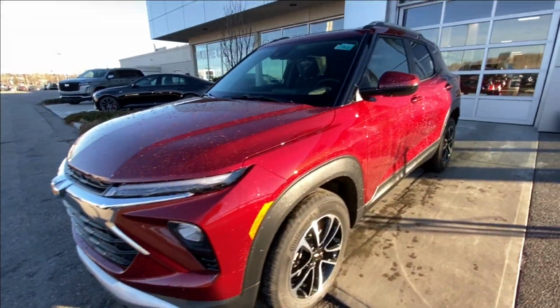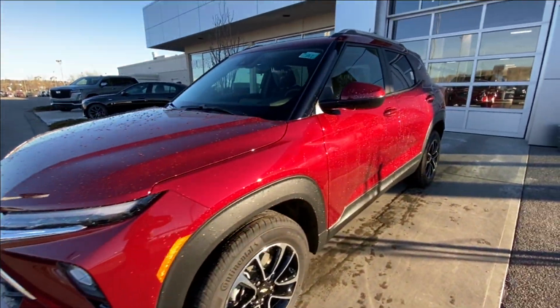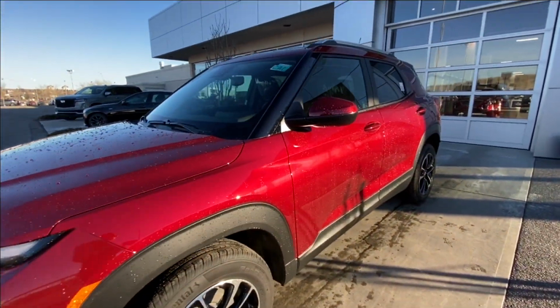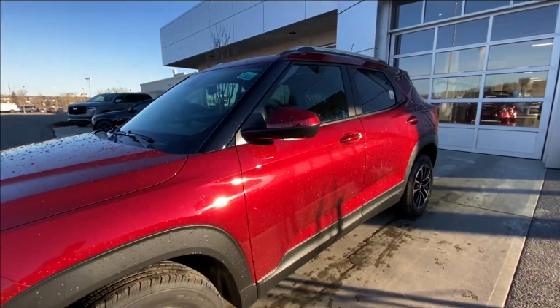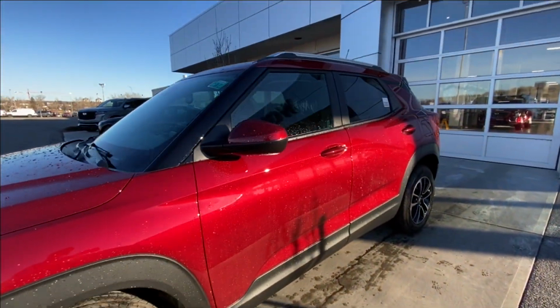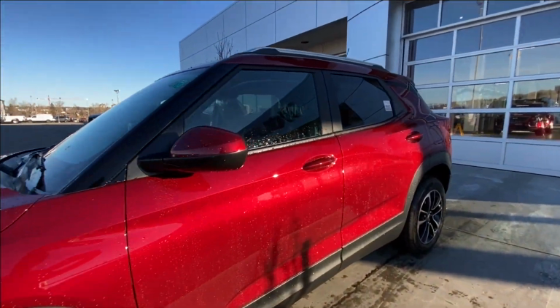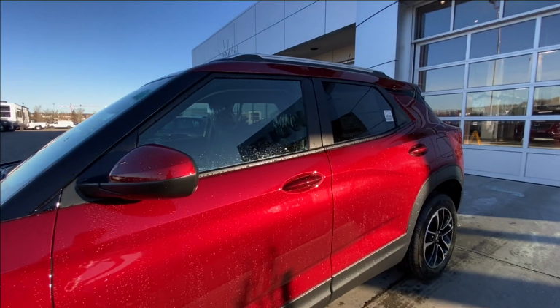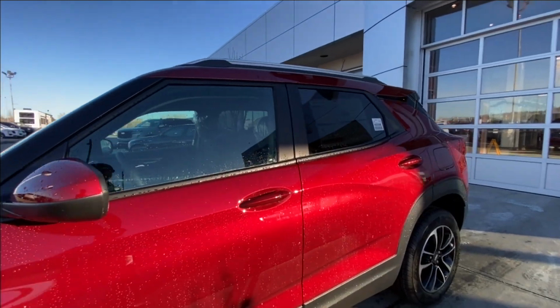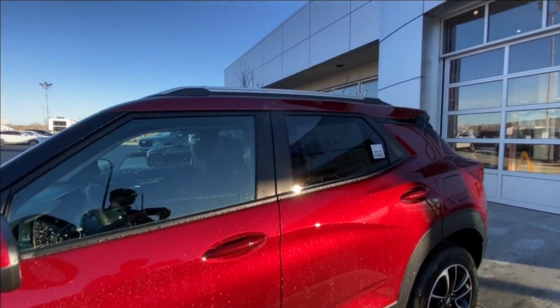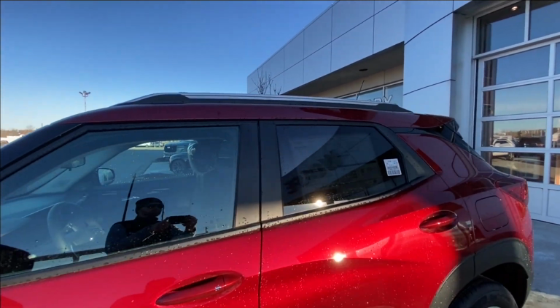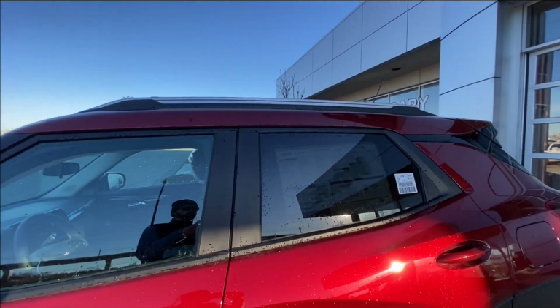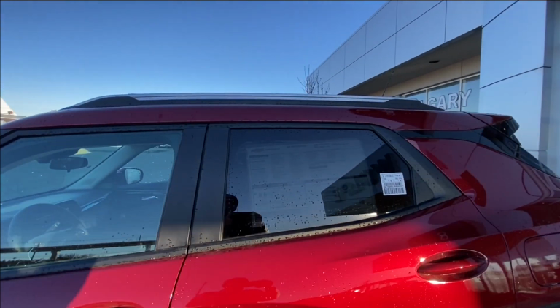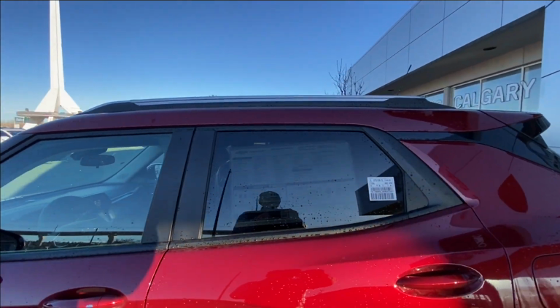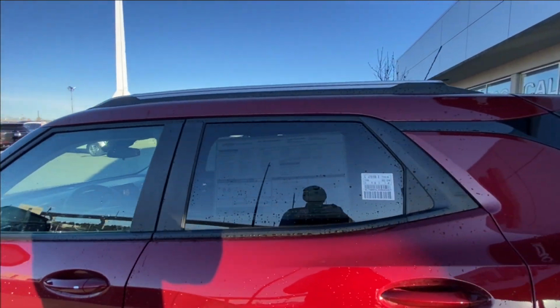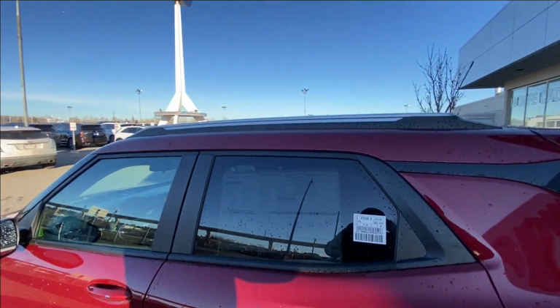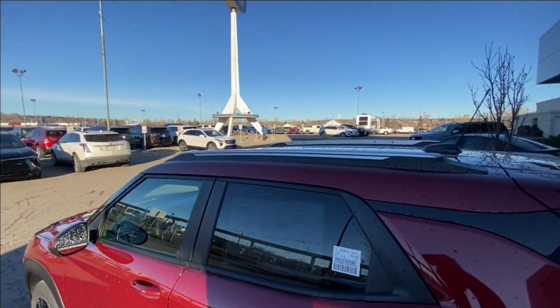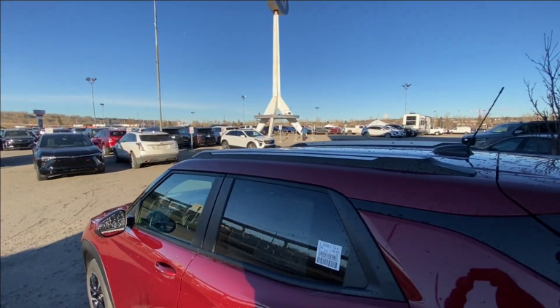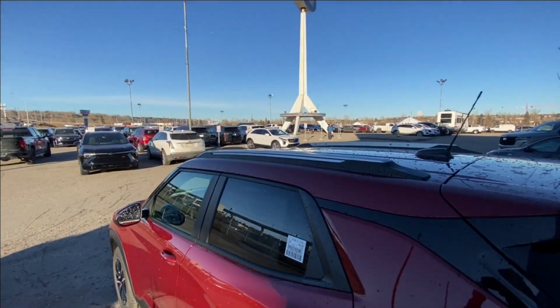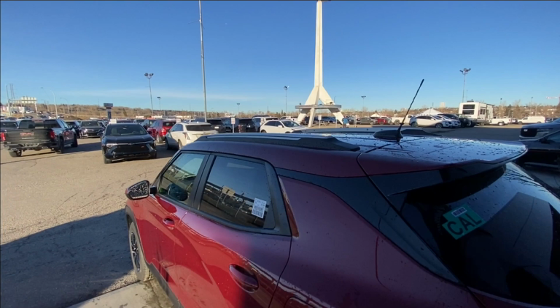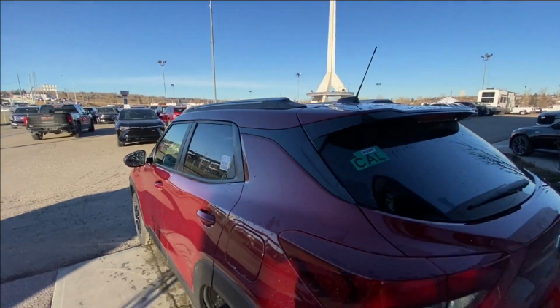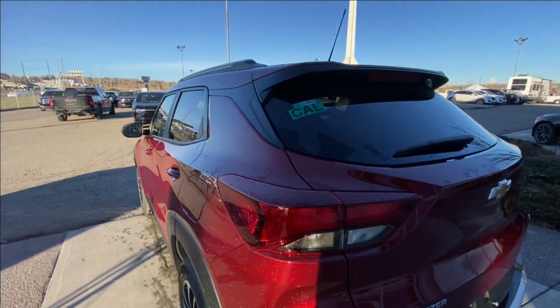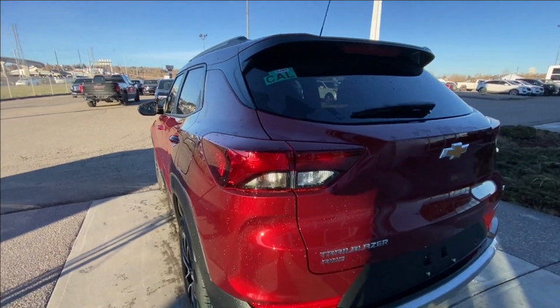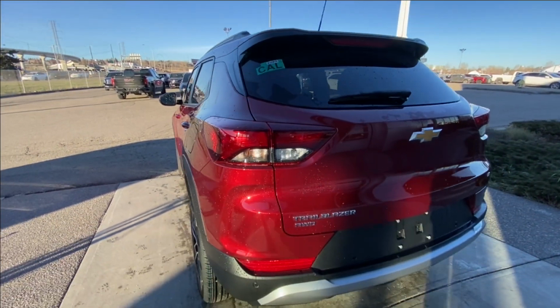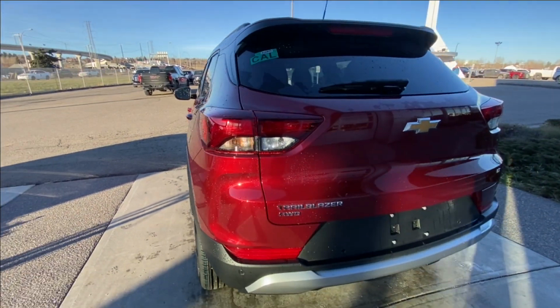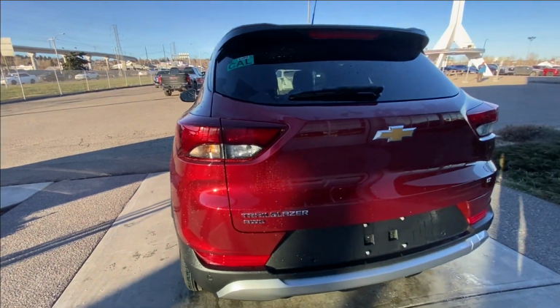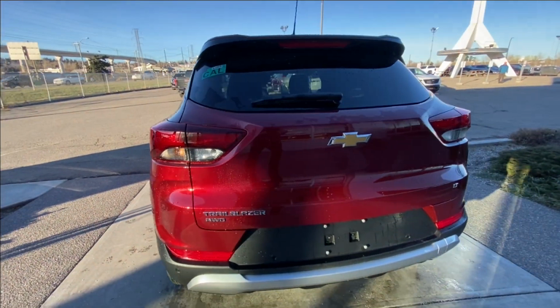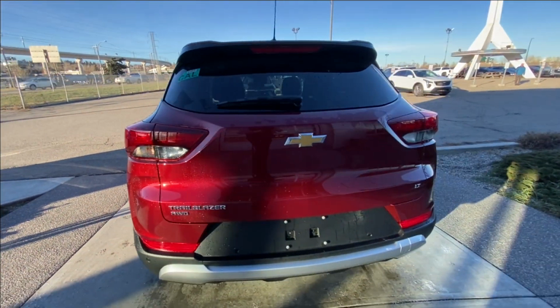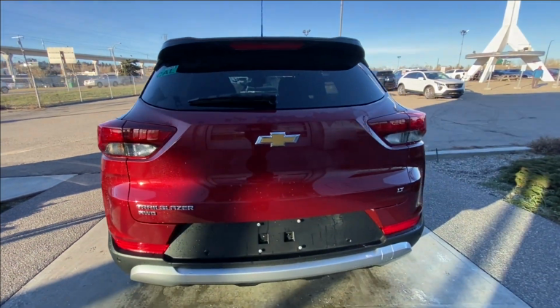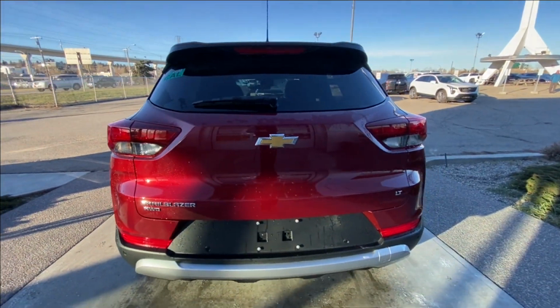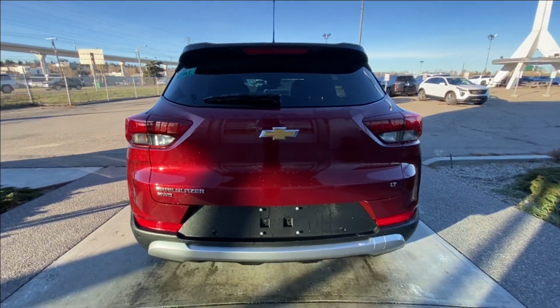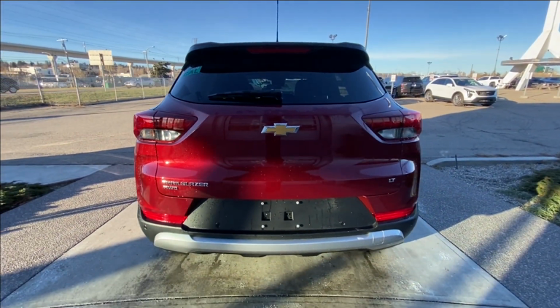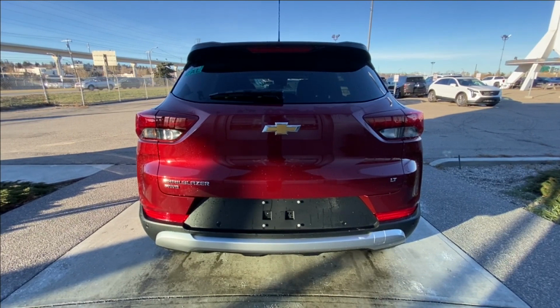Back down the side of the vehicle, this SUV is remote start equipped and has keyless entry, rear tinted privacy windows with black trim all around, and roof rails are installed. At the back of the vehicle we have the Trailblazer, all-wheel drive, bowtie and LT badging, all found on the hatch.